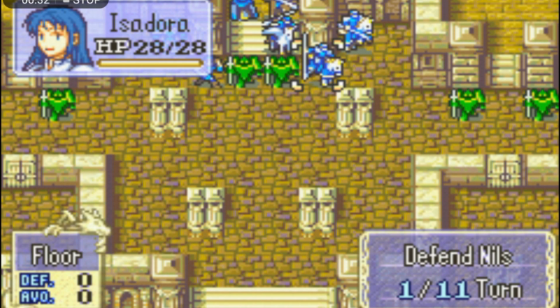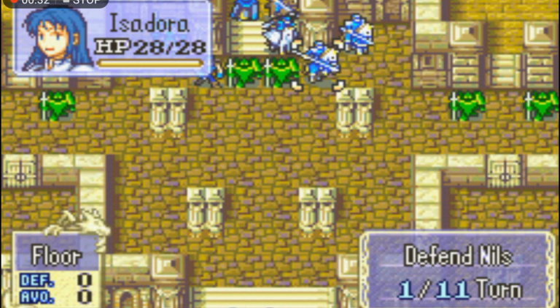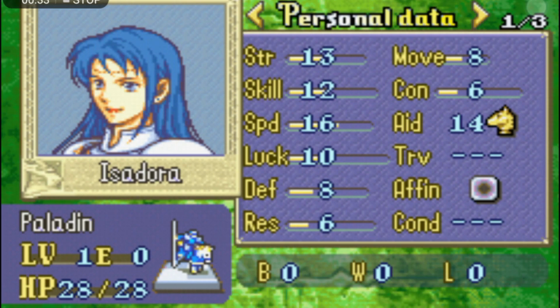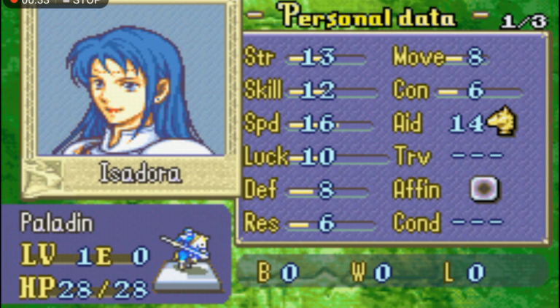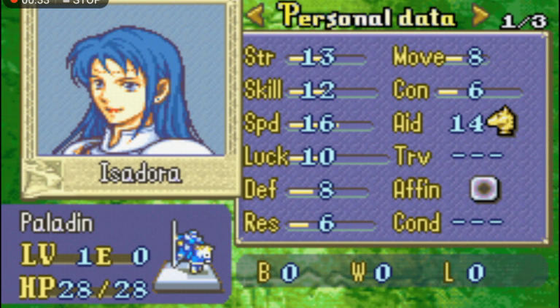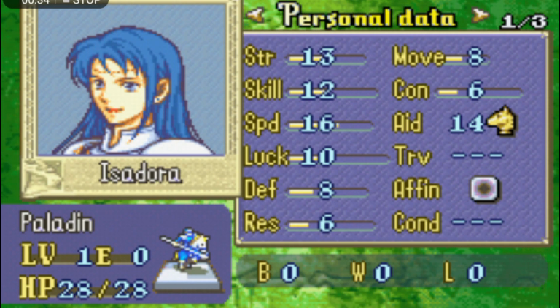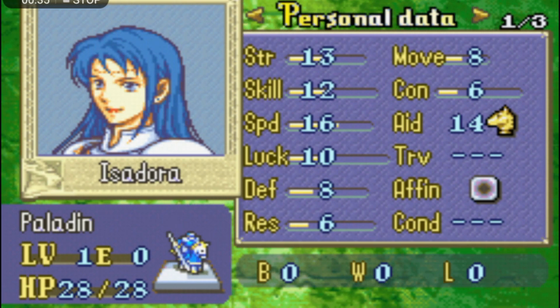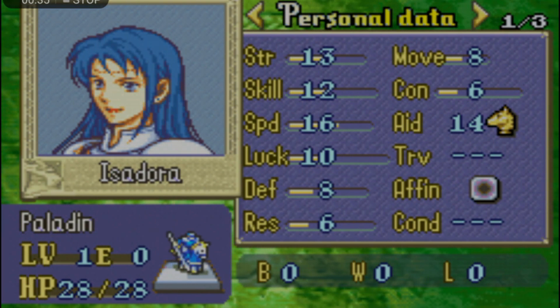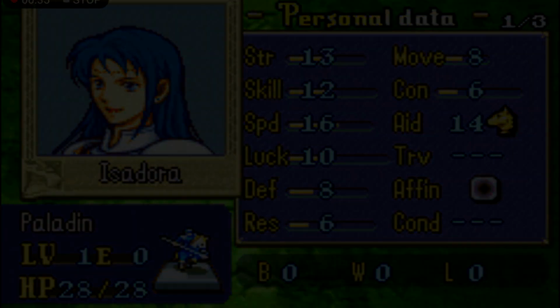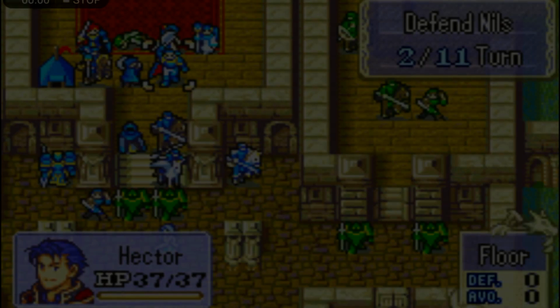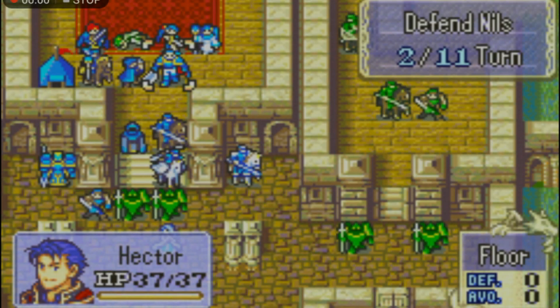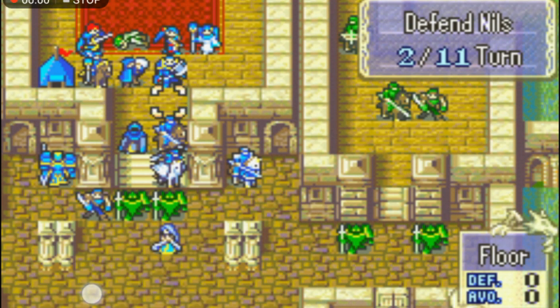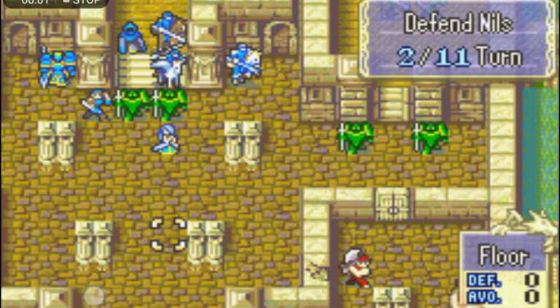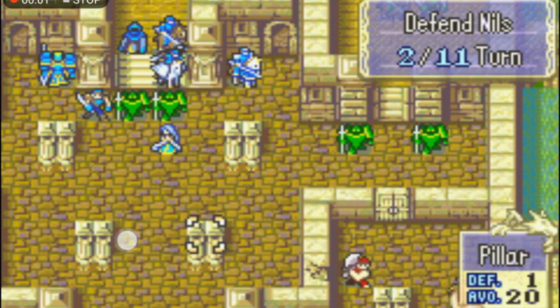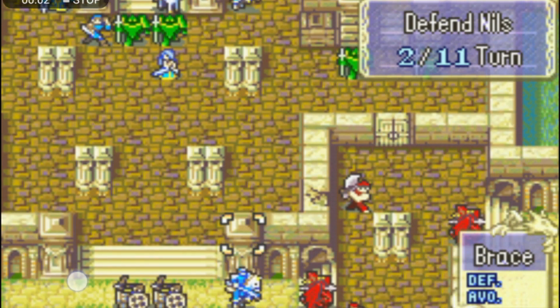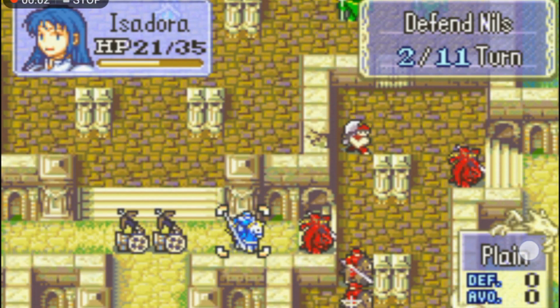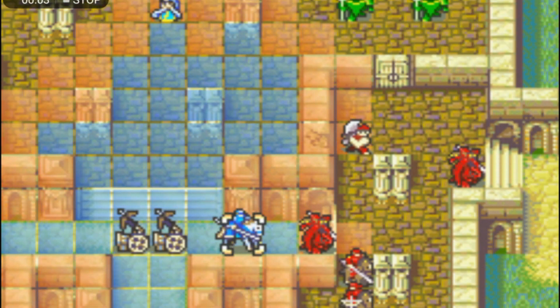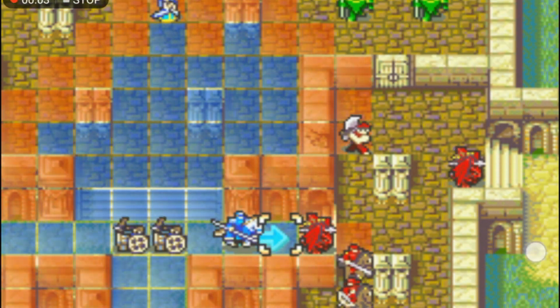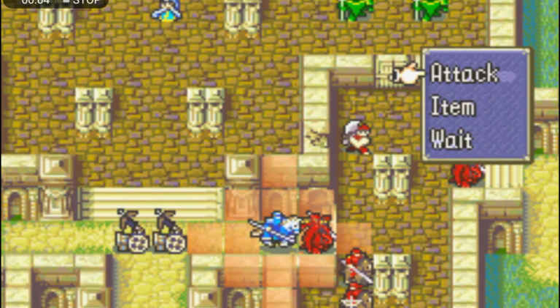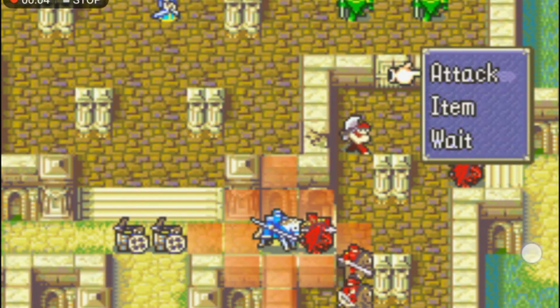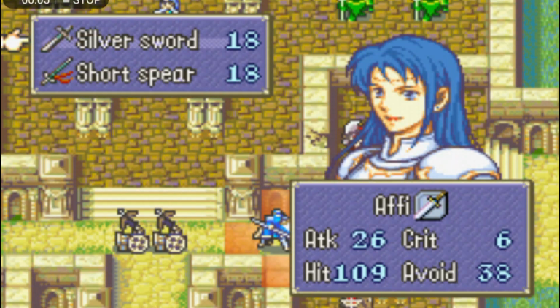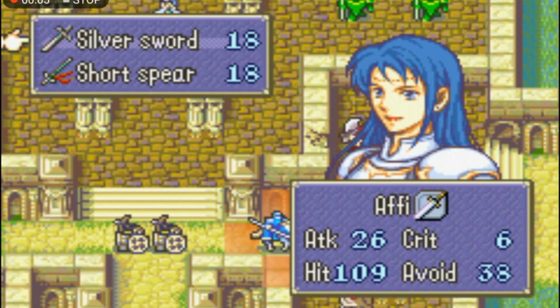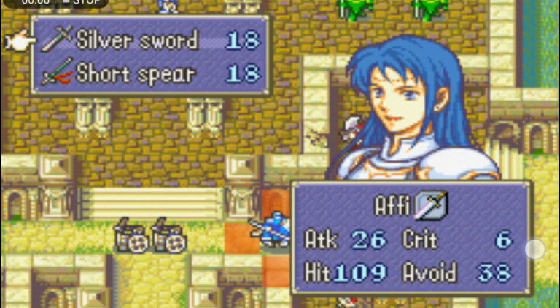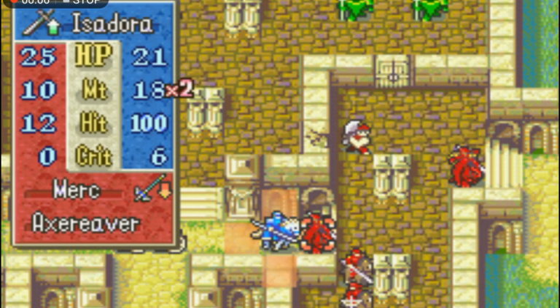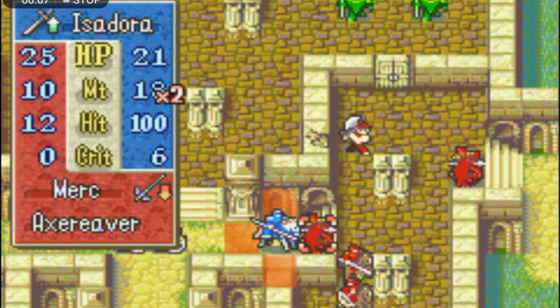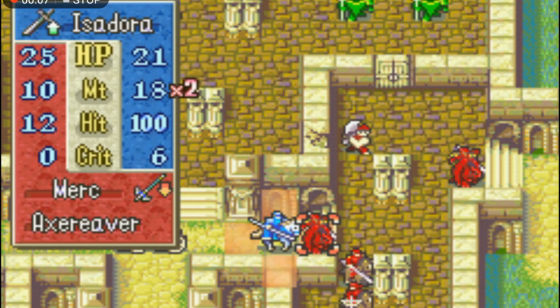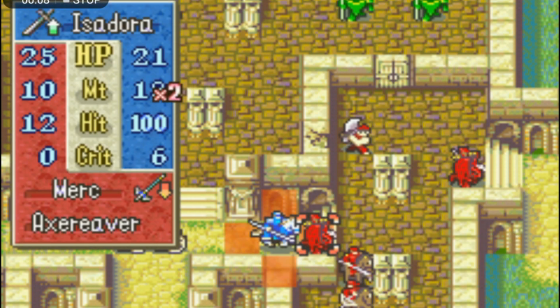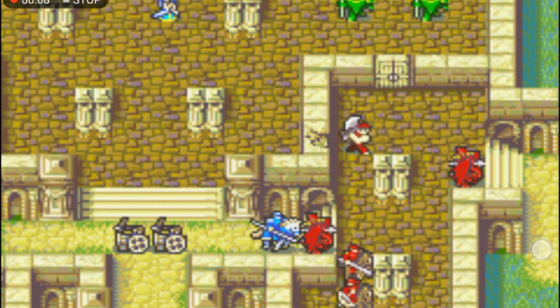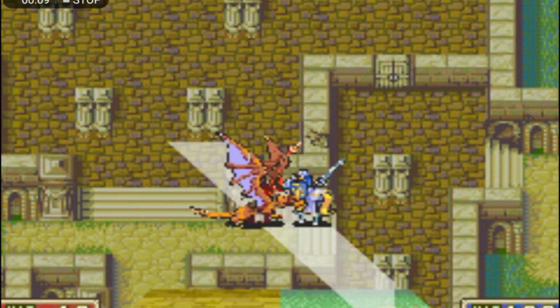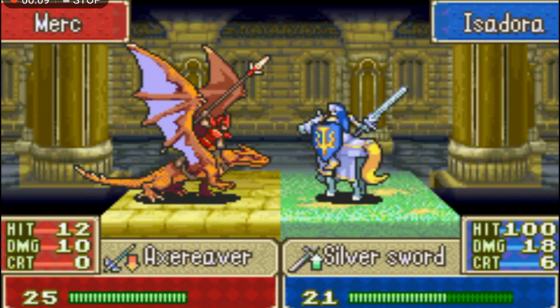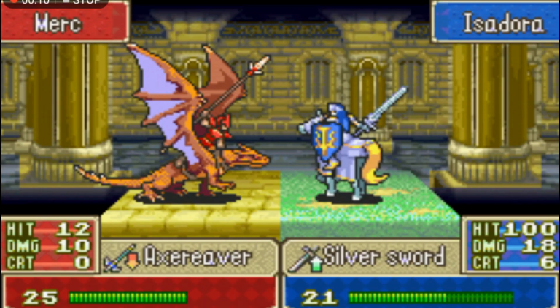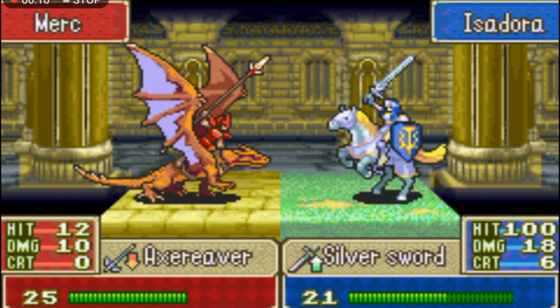In Isadora's case, she trades a bit of durability for more speed, which is where she really shines. Isadora is likely to double most of the enemies on the map very easily, and she has very good damage output due to her respectable strength, but also her starting weapons: the Silver Sword and the Short Spear.